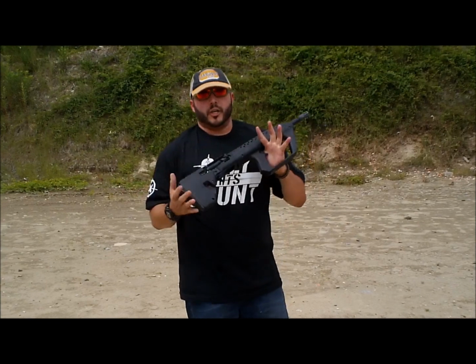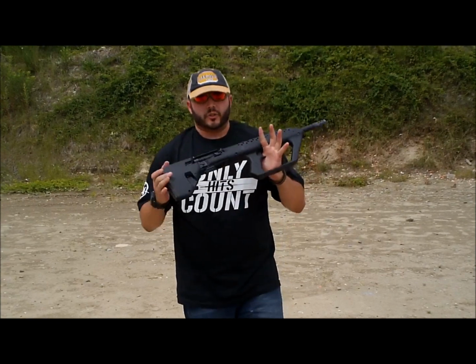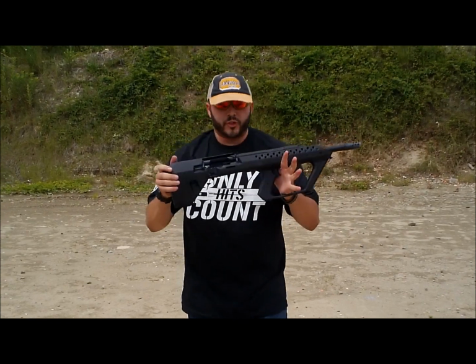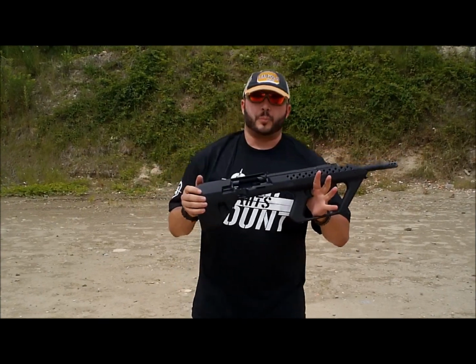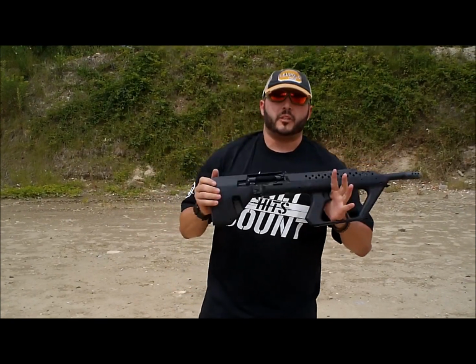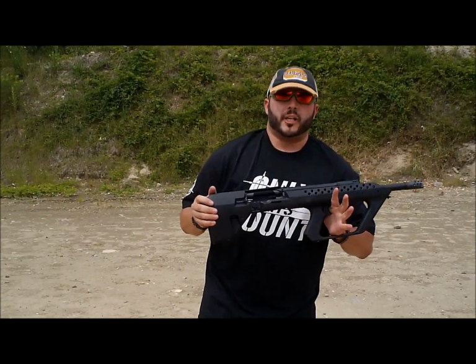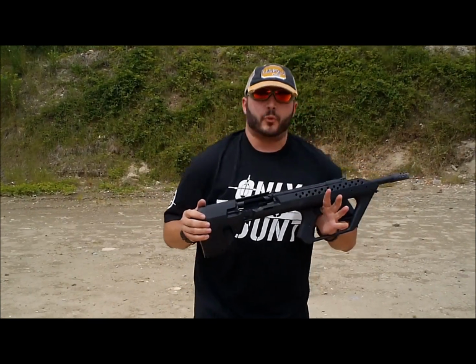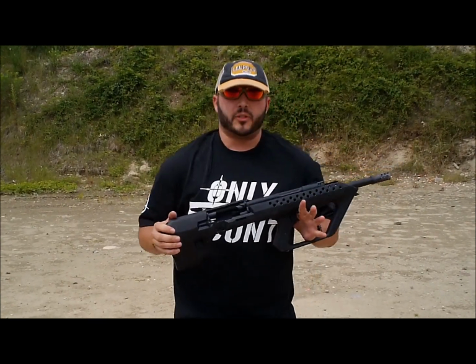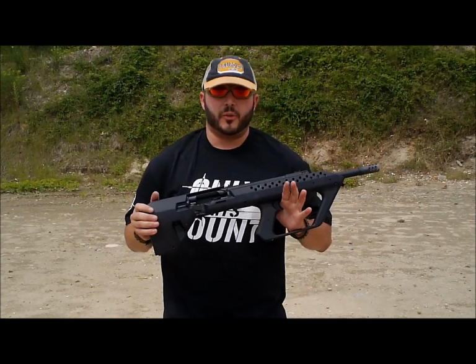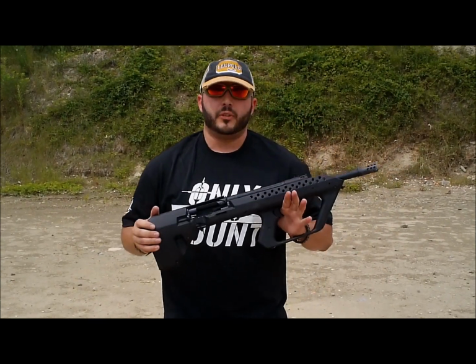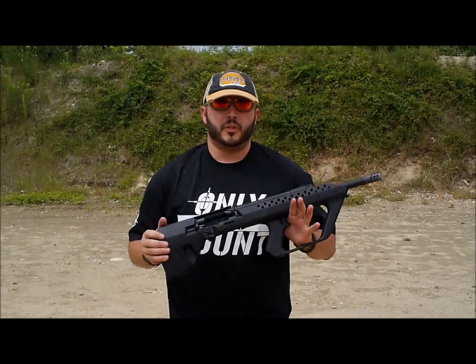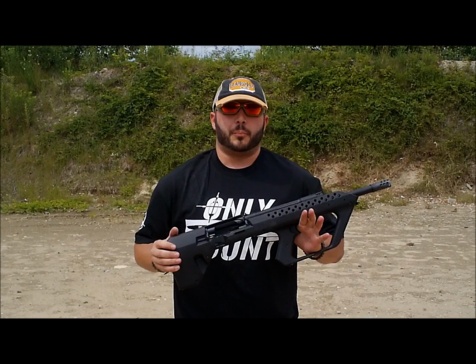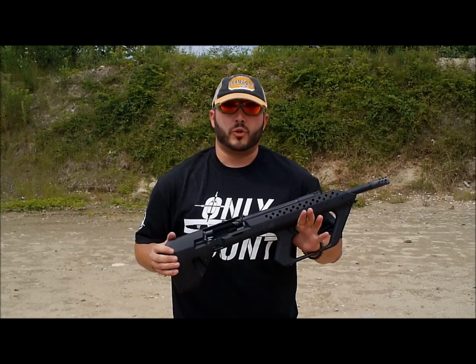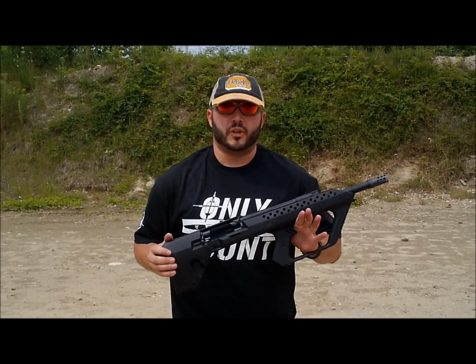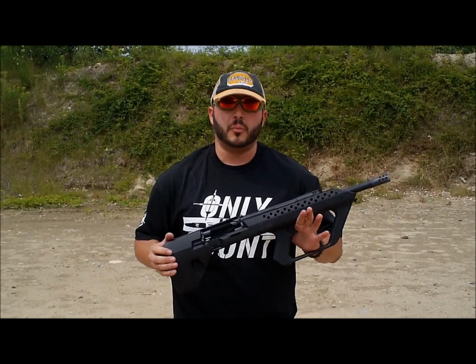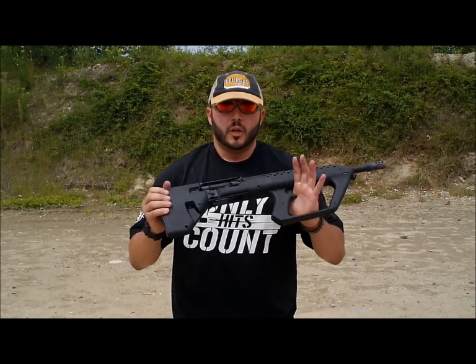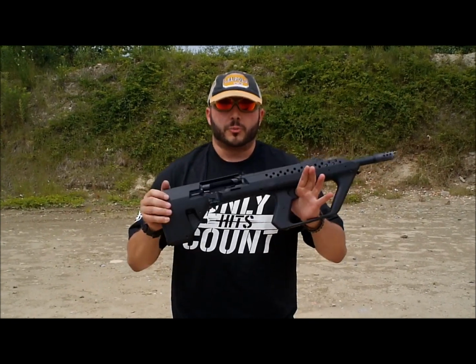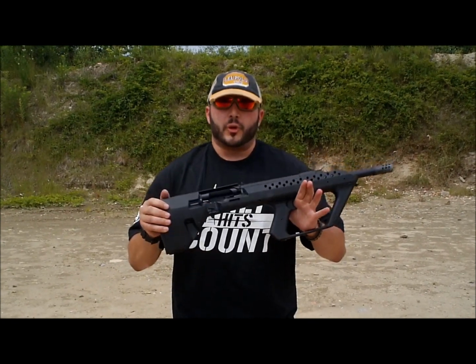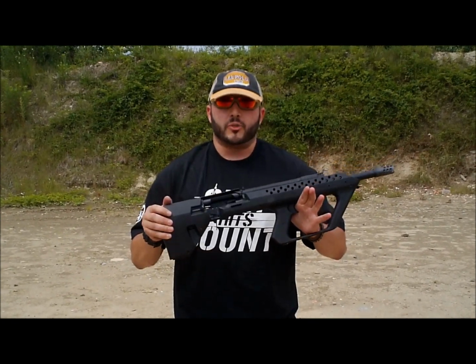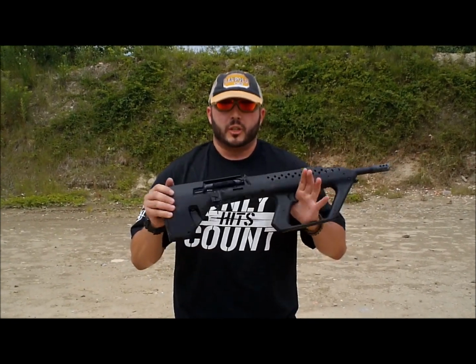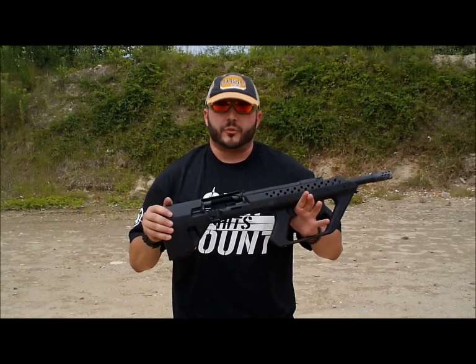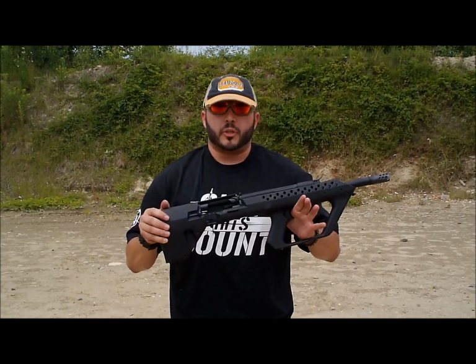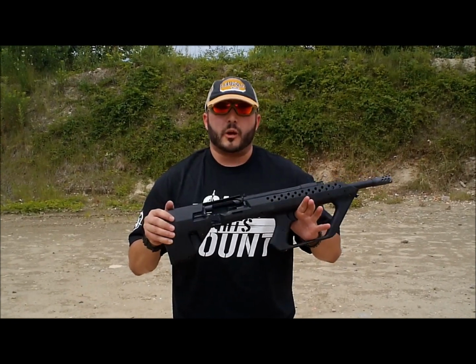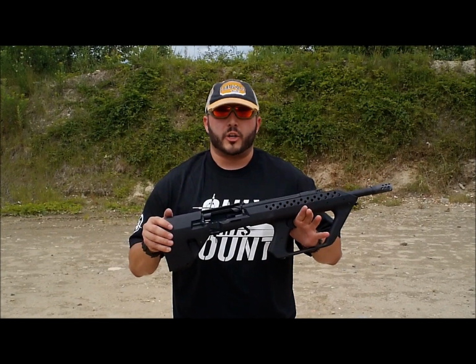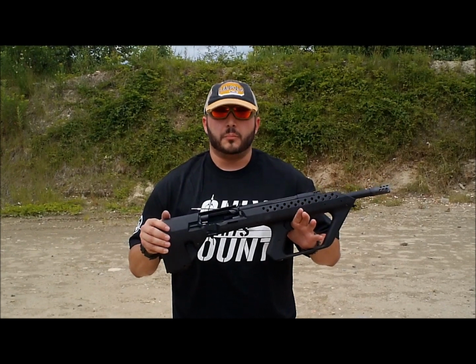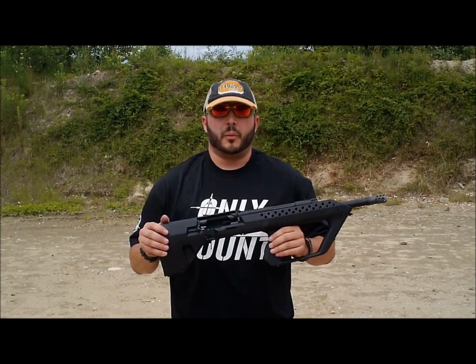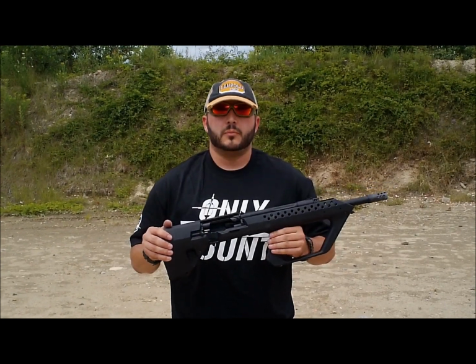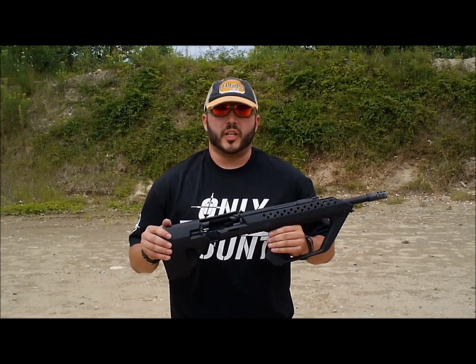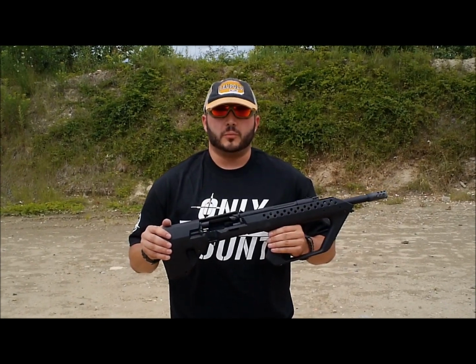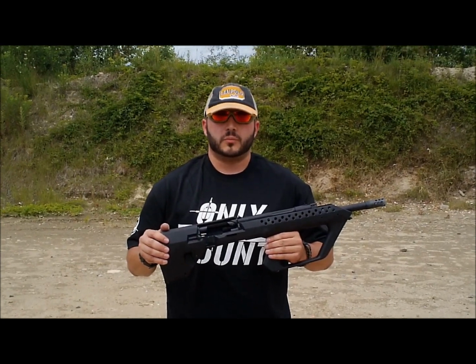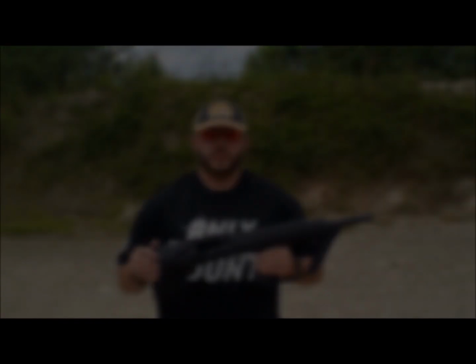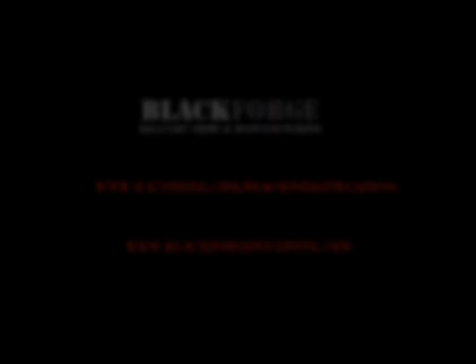If you're interested in the Kushnapup, get in touch with Mike at Blackforge Weapons — check them out at www.blackforgeweapons.com. Go subscribe to our videos, like us on Facebook at drftraining.com. And remember, only hits count. We'll see you next time.